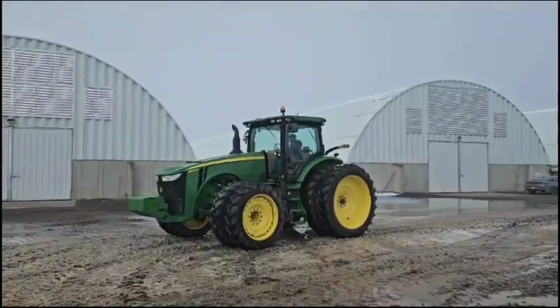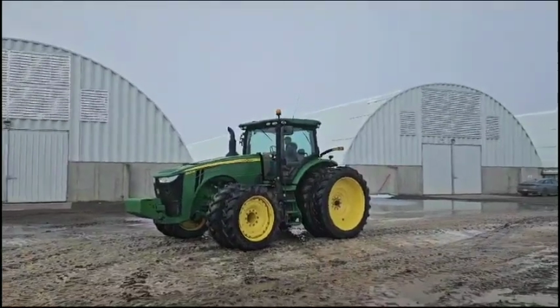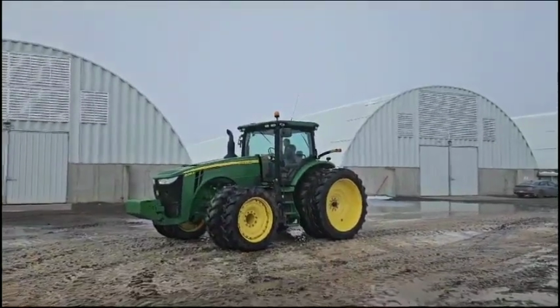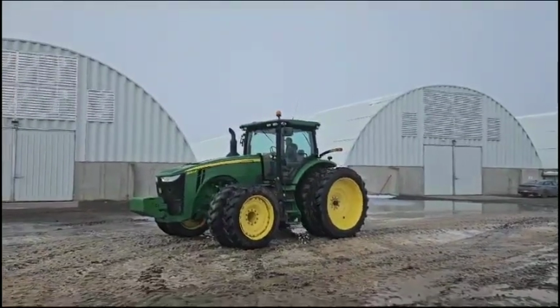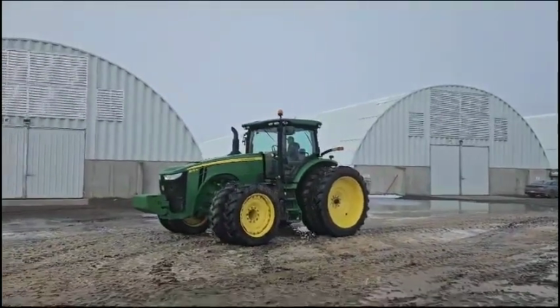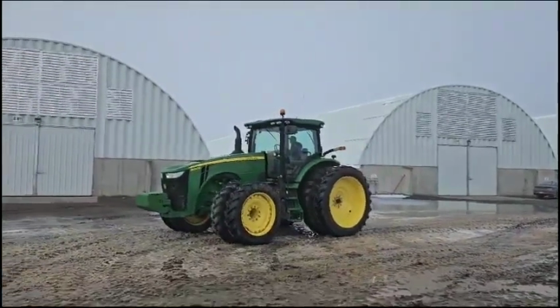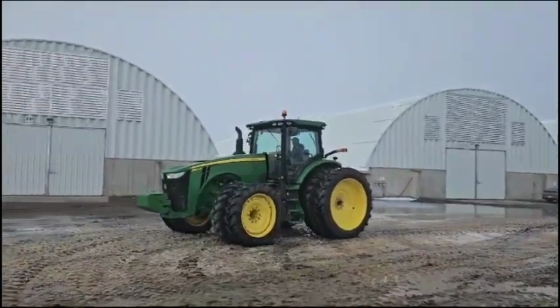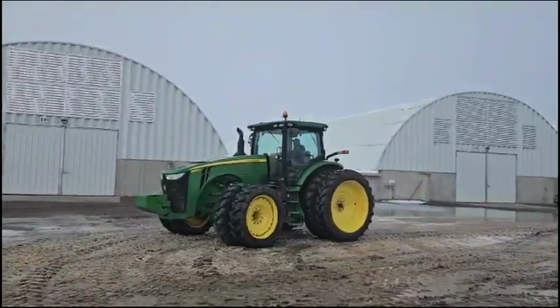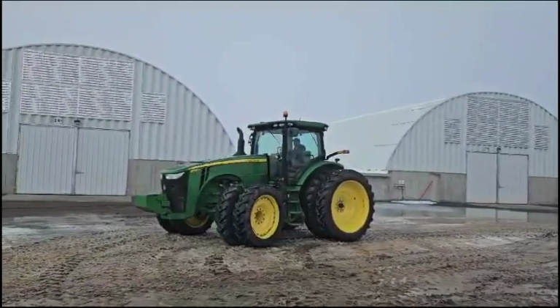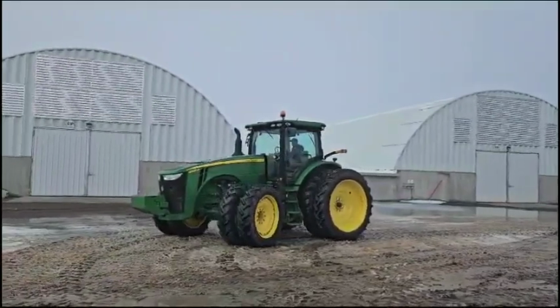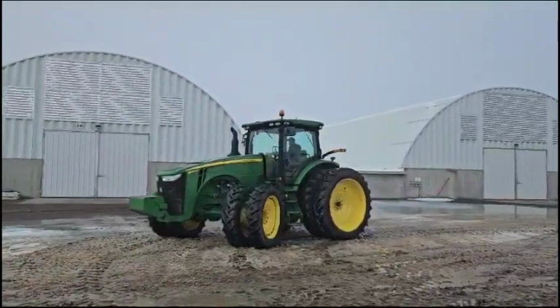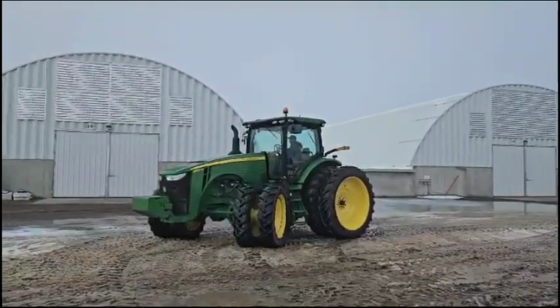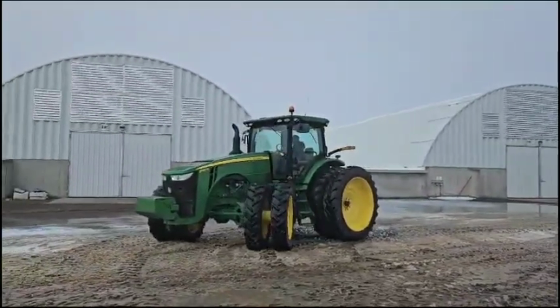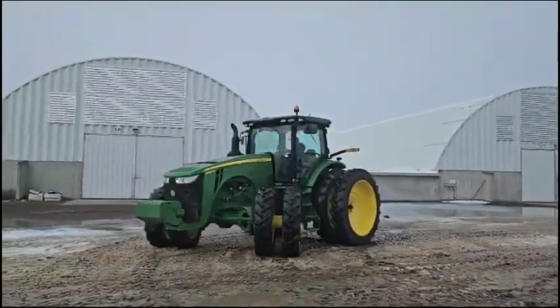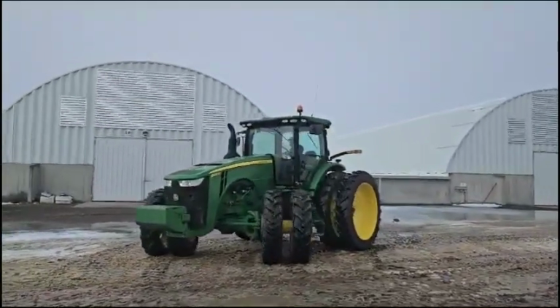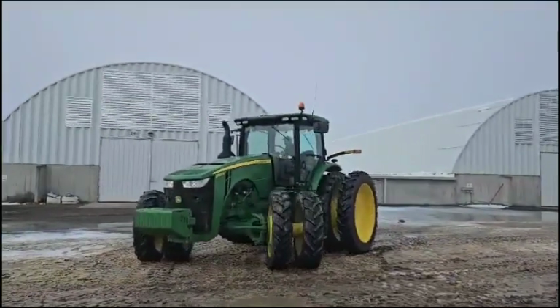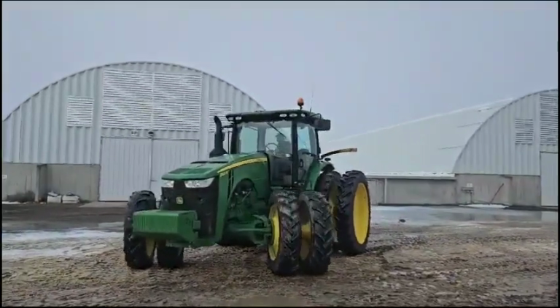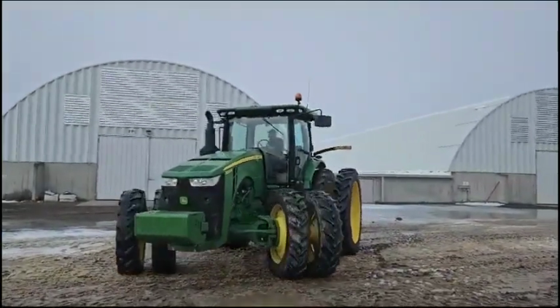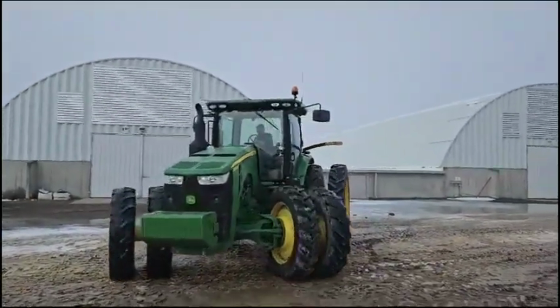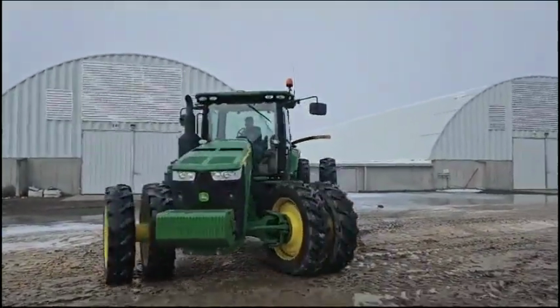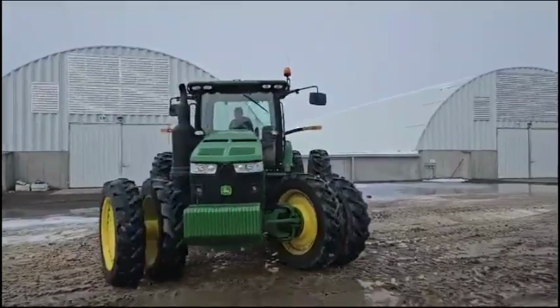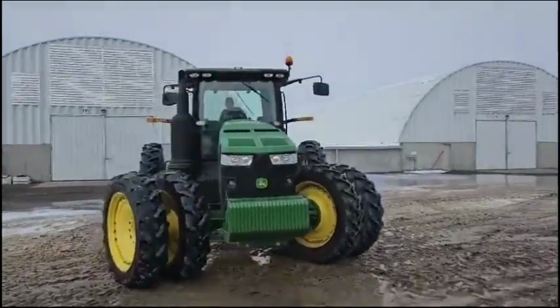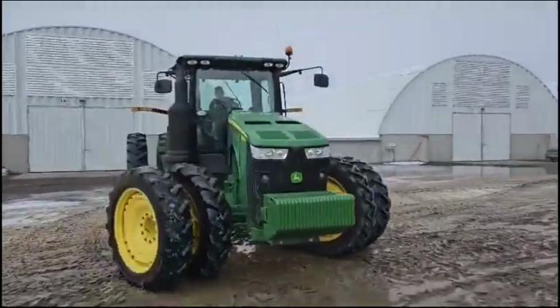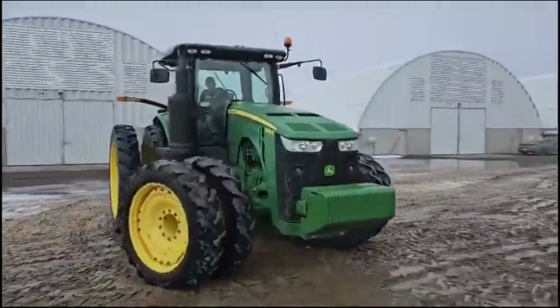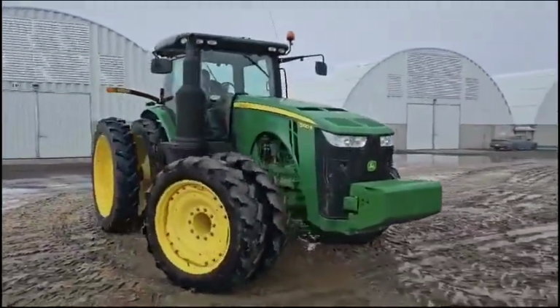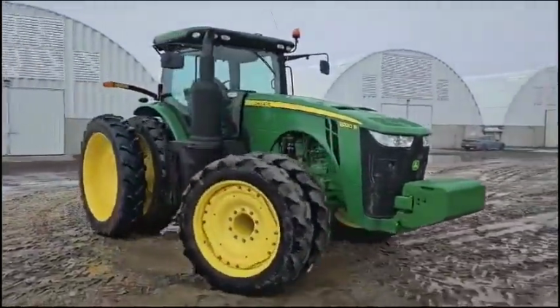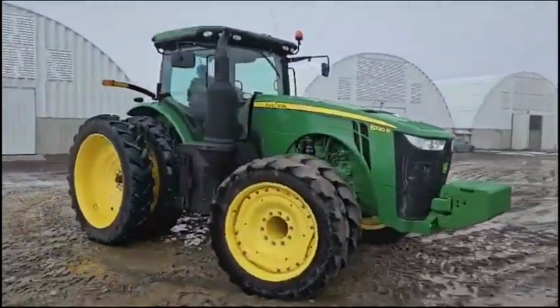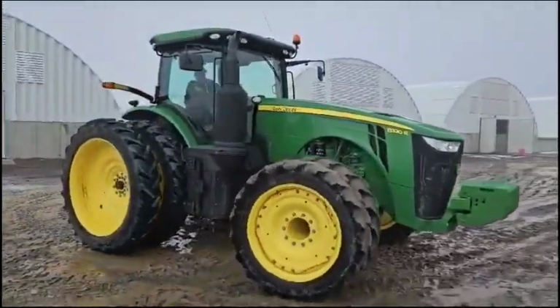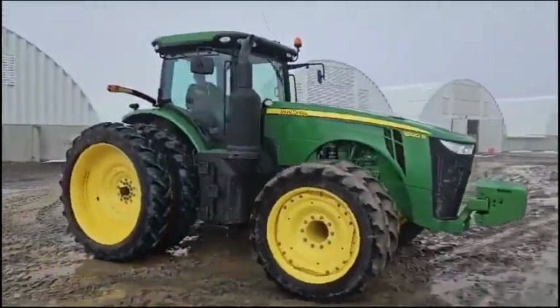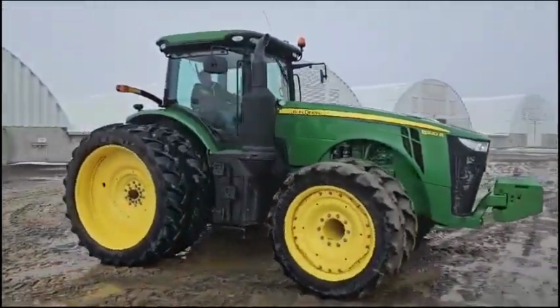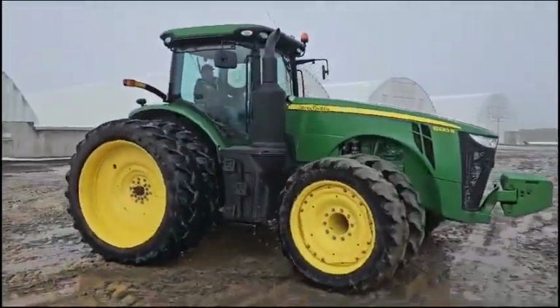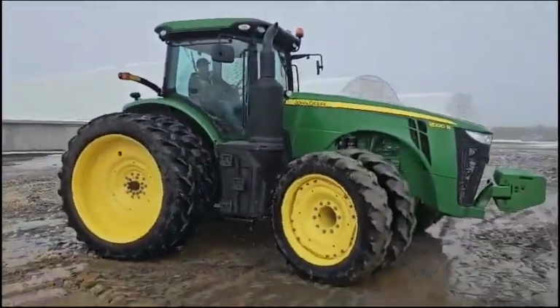Alright guys, gonna give you a little forward-backwards action here so you can hear it and see it. This one here is just in the 5,000 hour range — probably the lowest hour tractor here in the group.